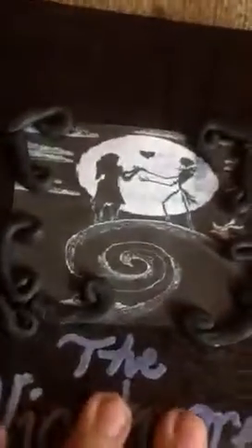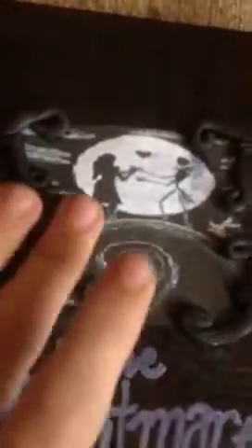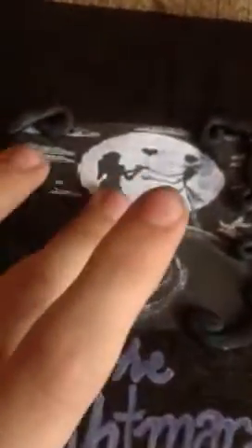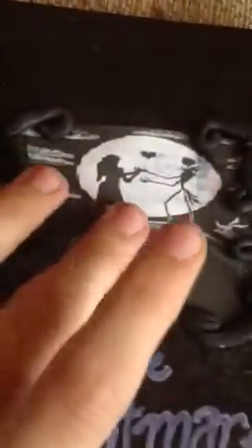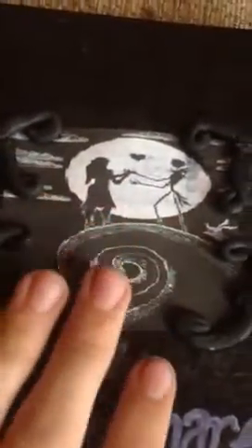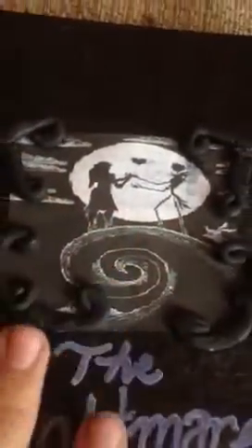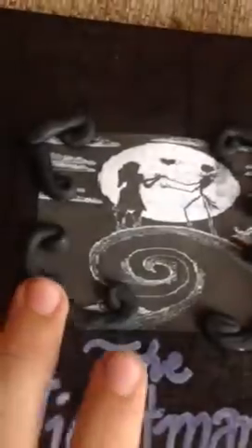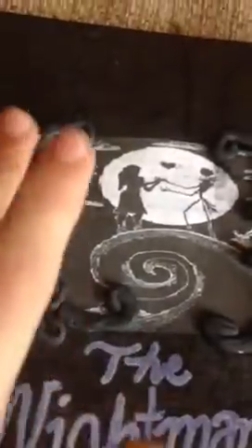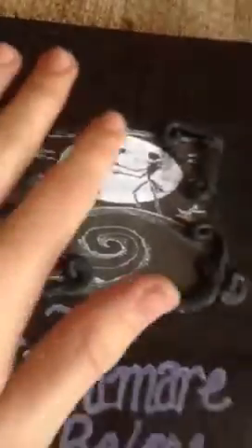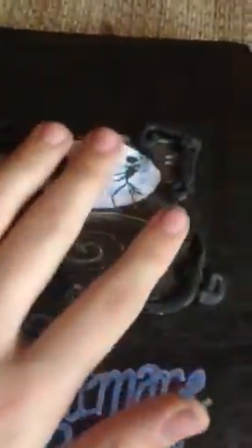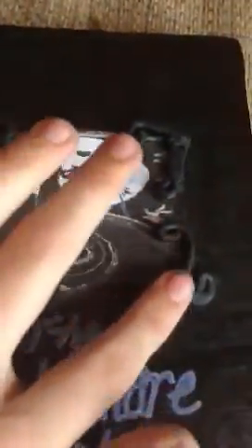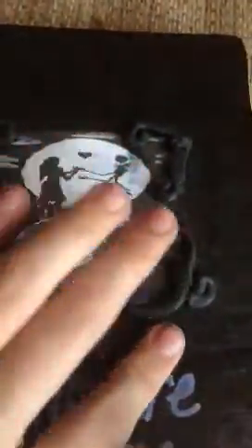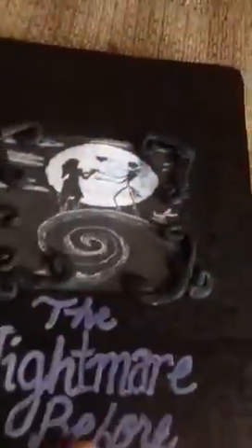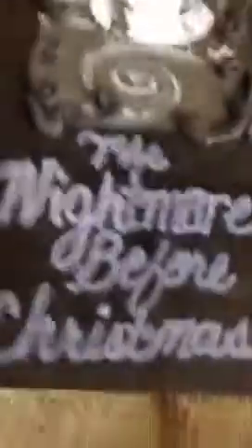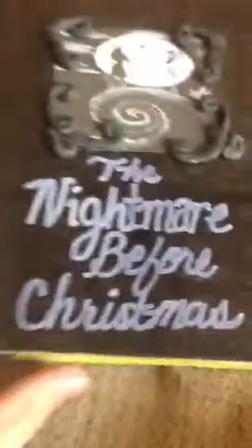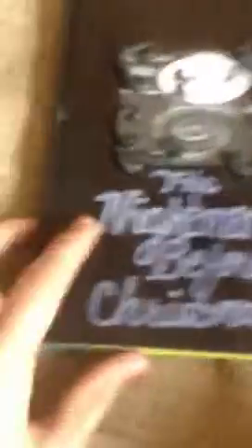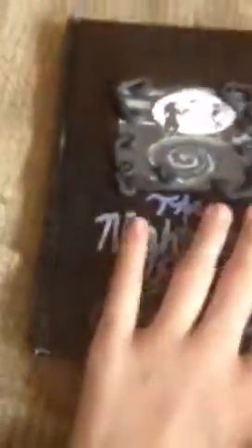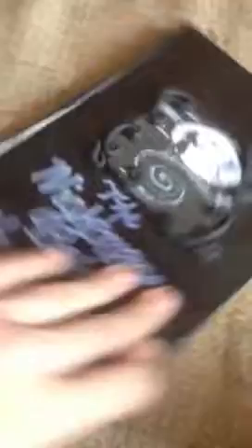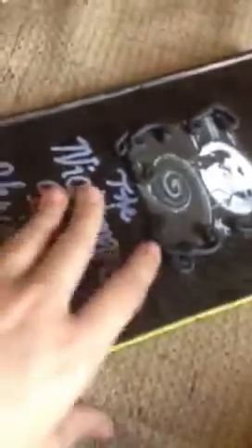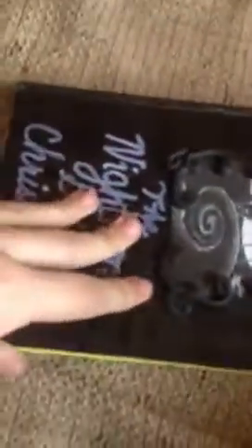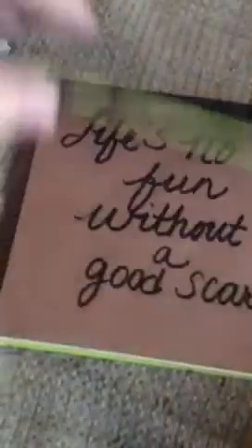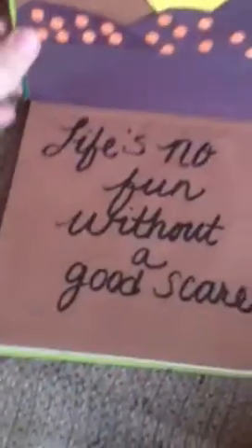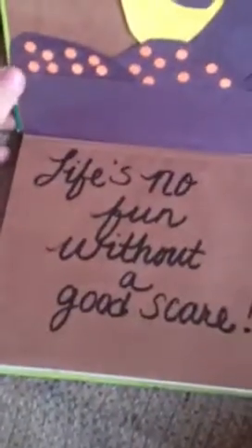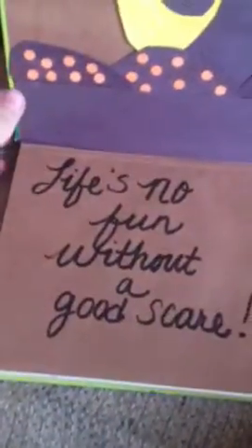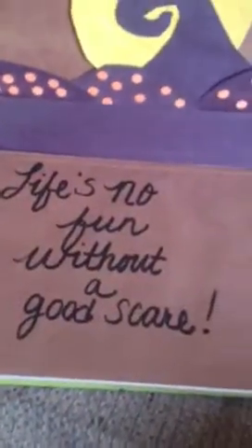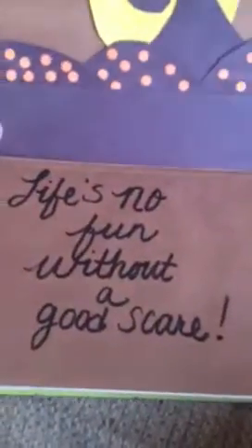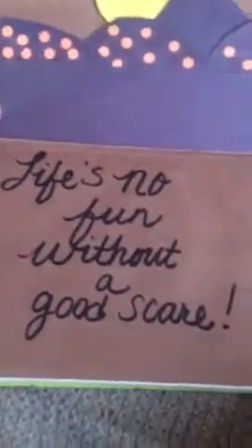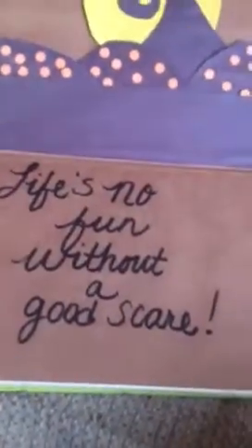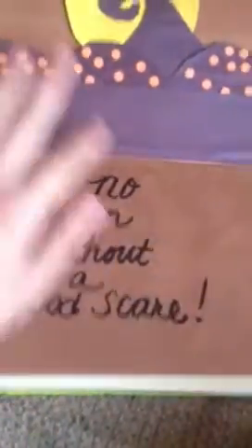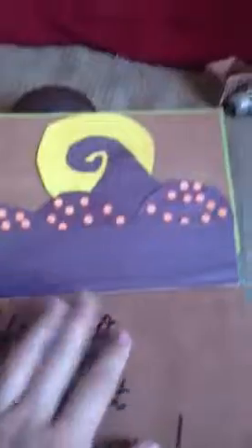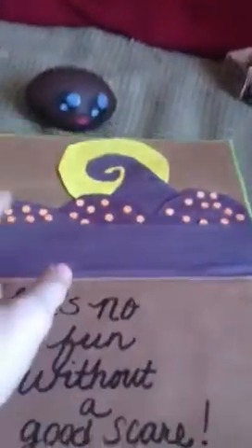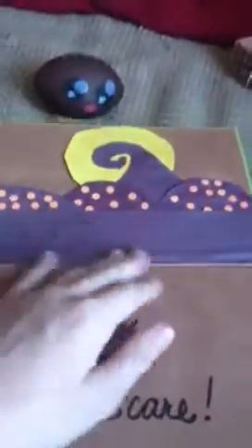I have a picture of Jack and Sally up there on the hill, and I hand sculpted all these cool edges. It's Nightmare Before Christmas, and on the inside I did 'Life's No Fun Without a Good Scare' — that's one of the lines. I did this out of paper.